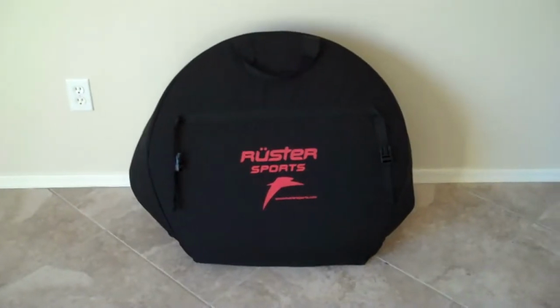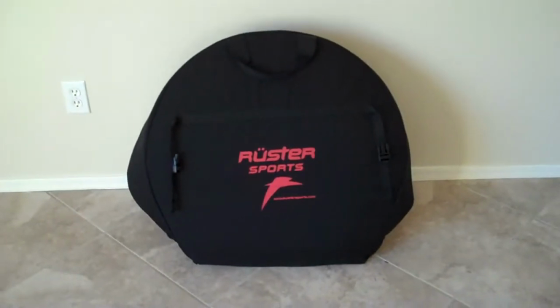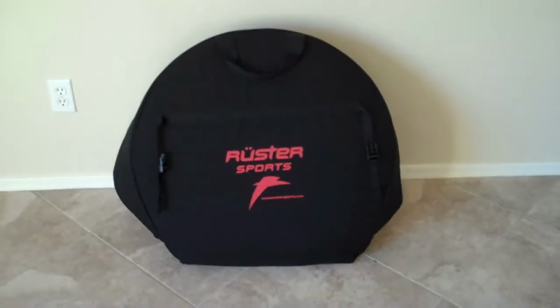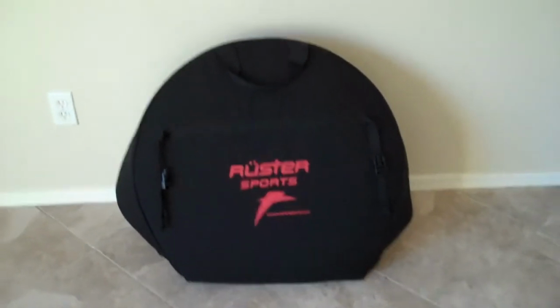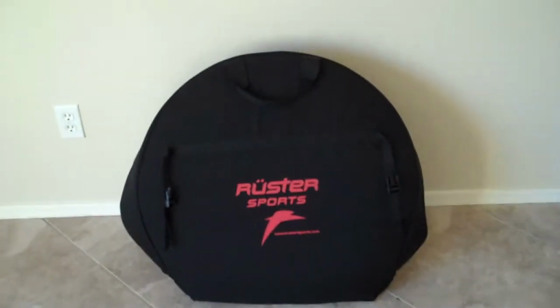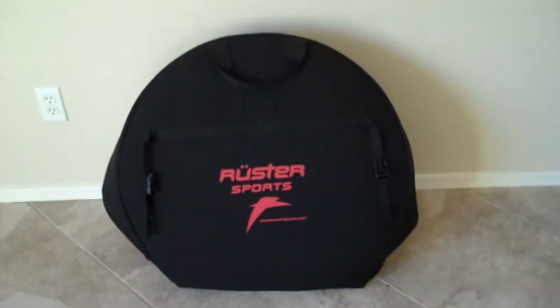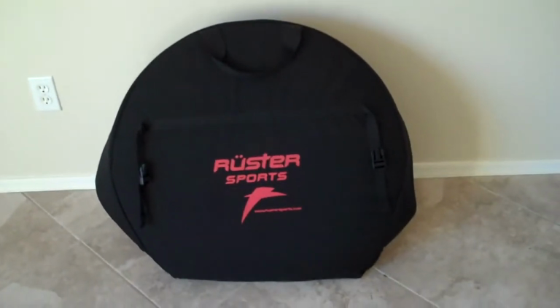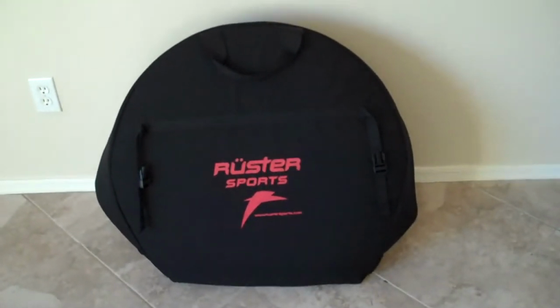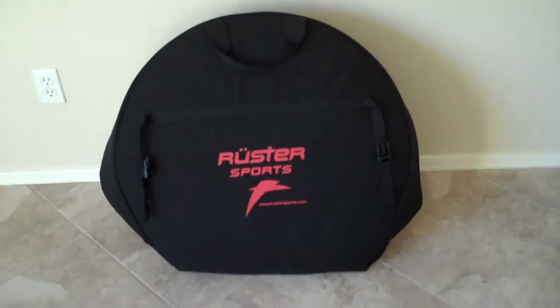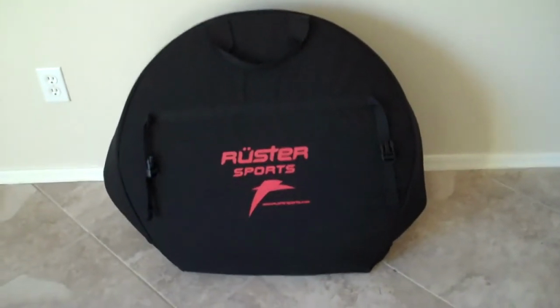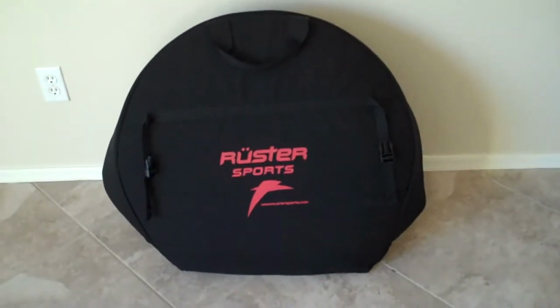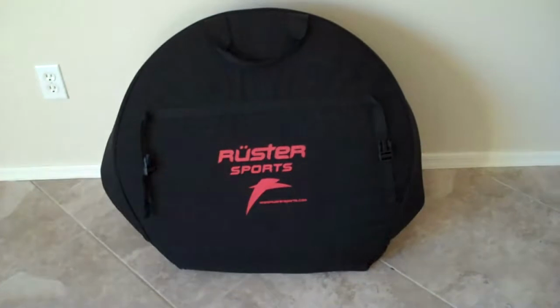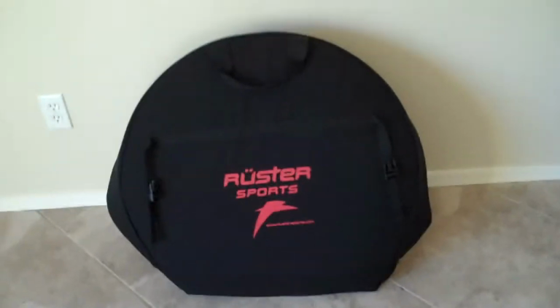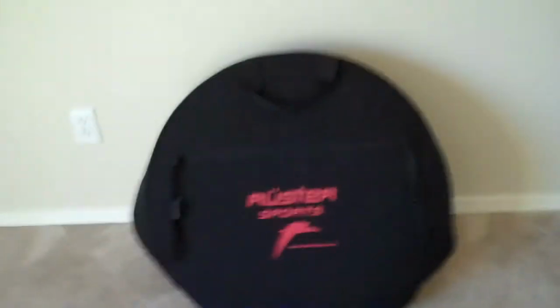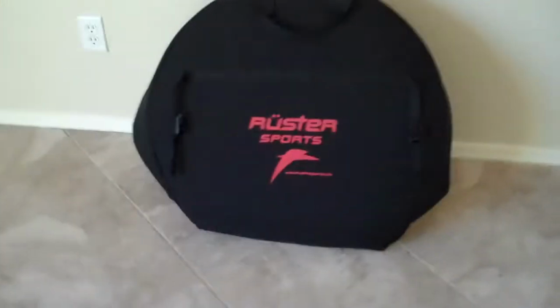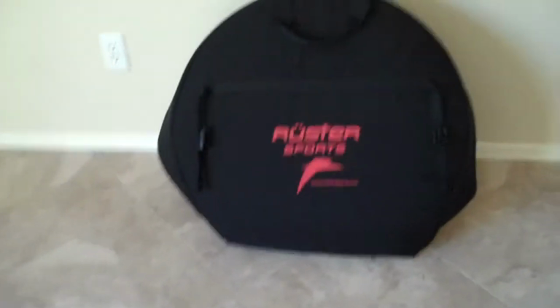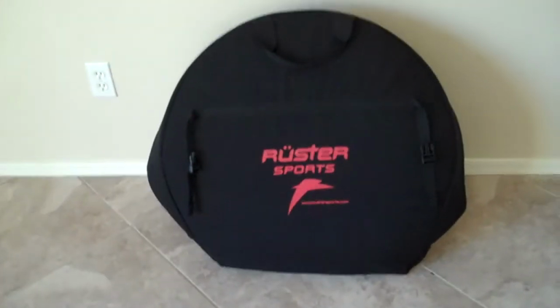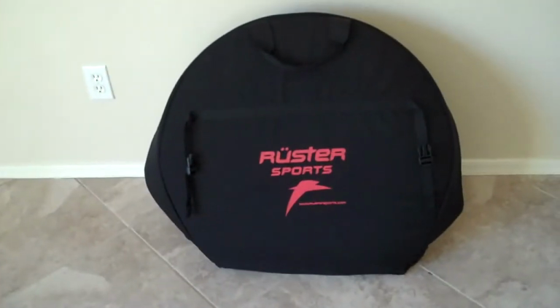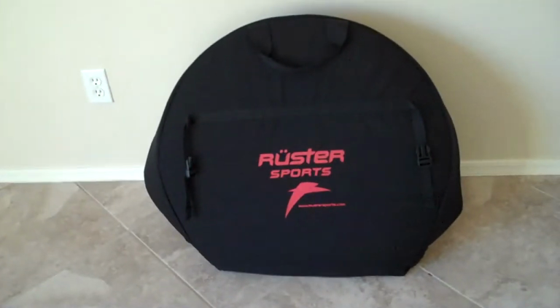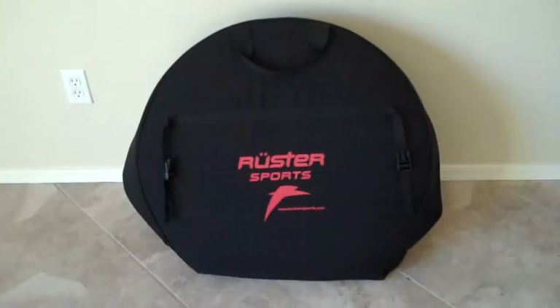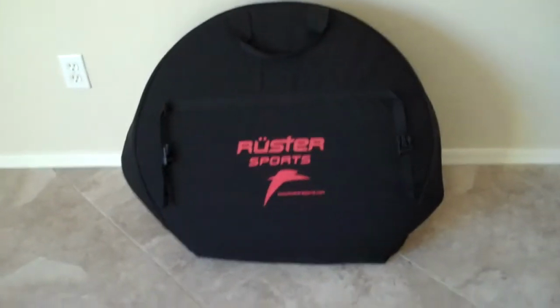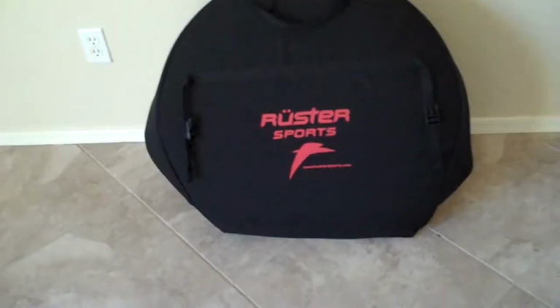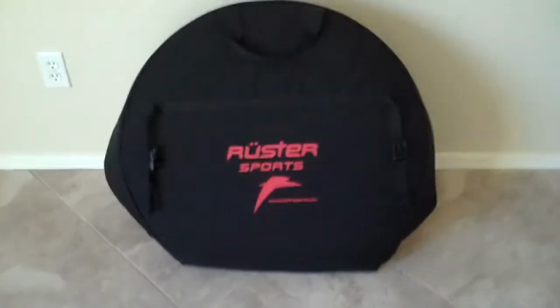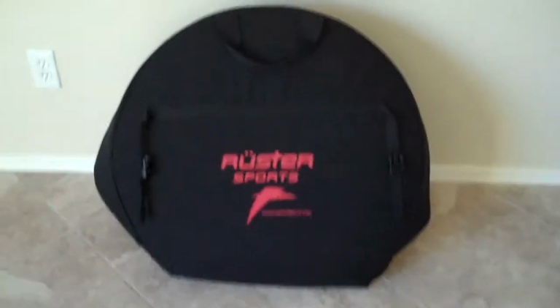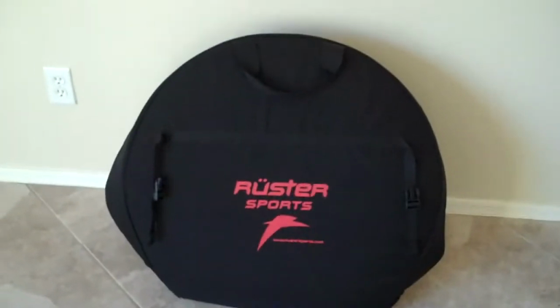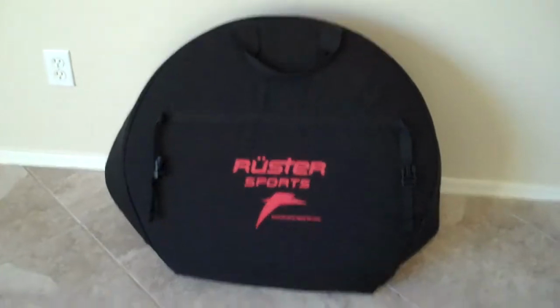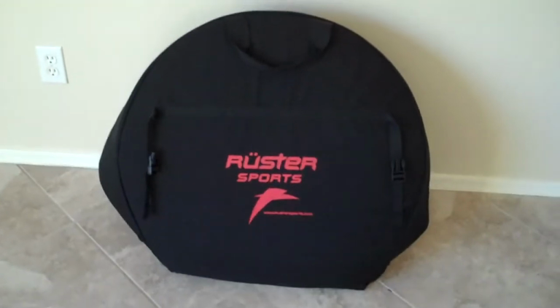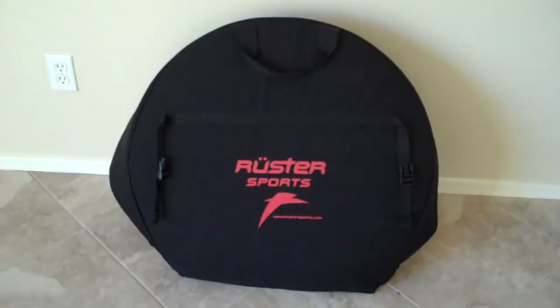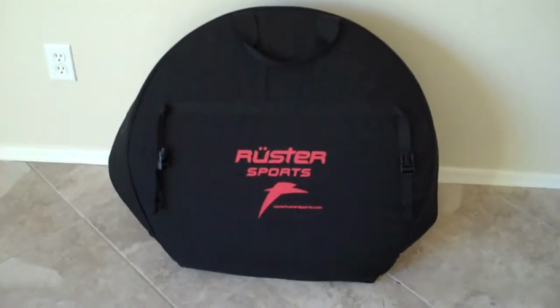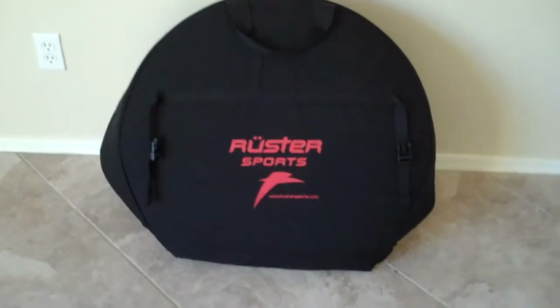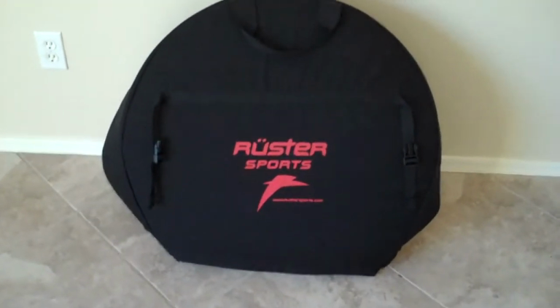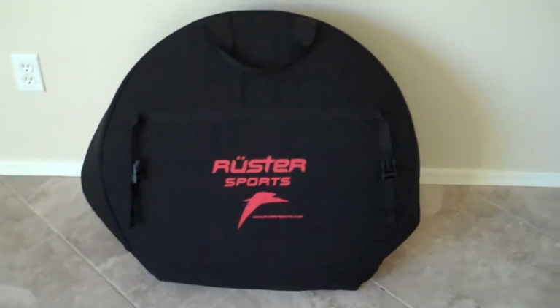T.J. Tollickson here, CEO and founder of Rooster Sports. Now that we've gone over the frame bag and what's inside the box, we'll talk about the wheel bag and what this entails.